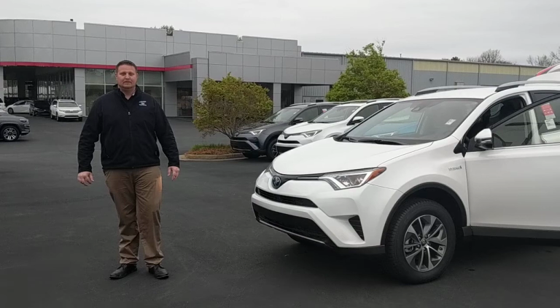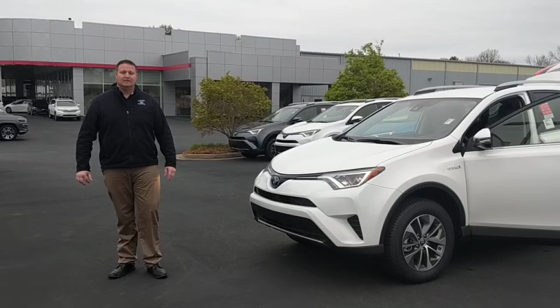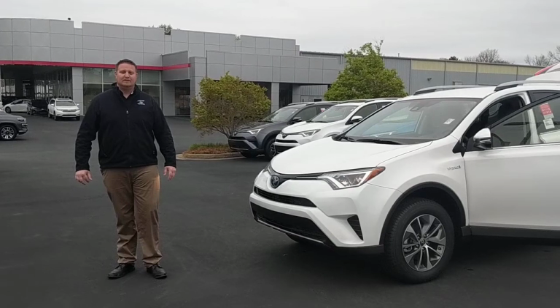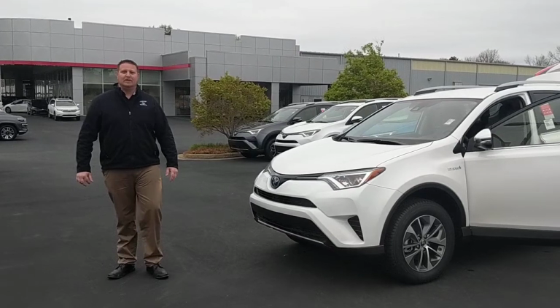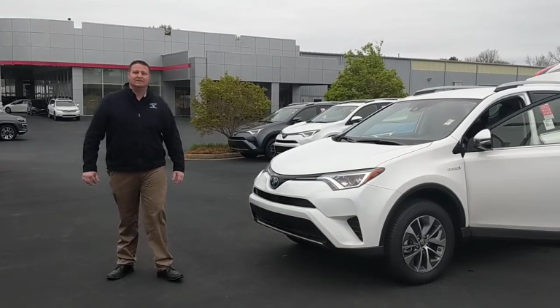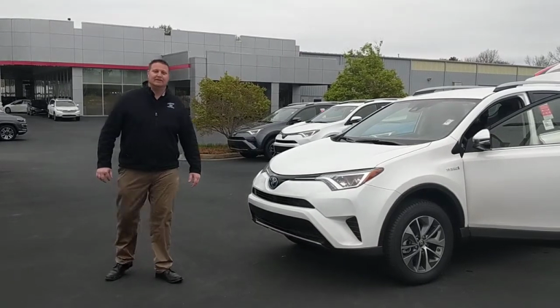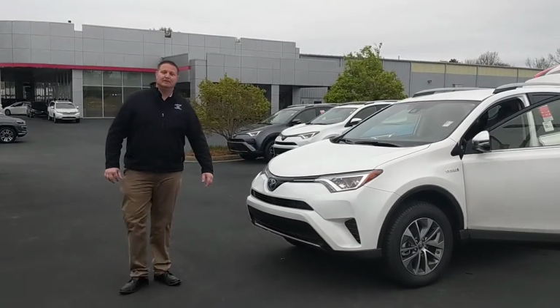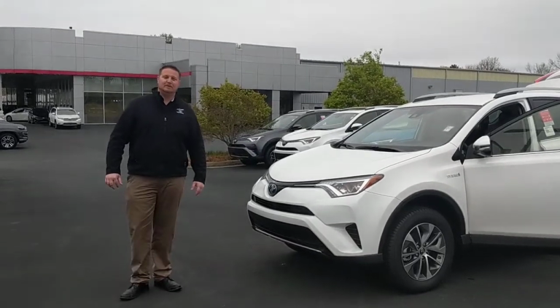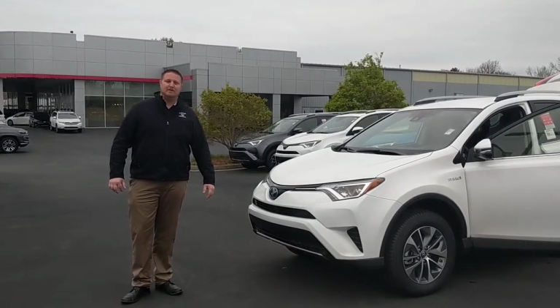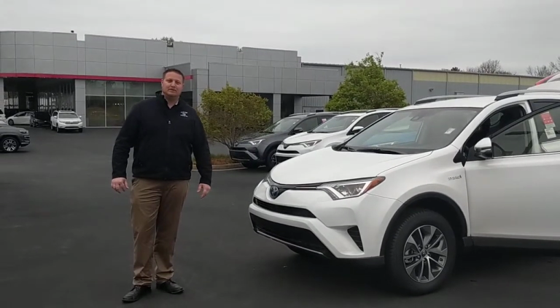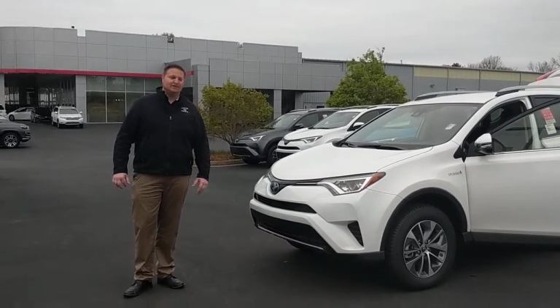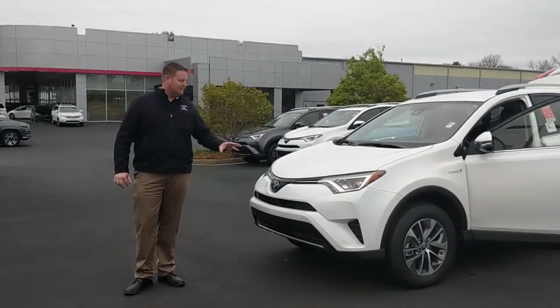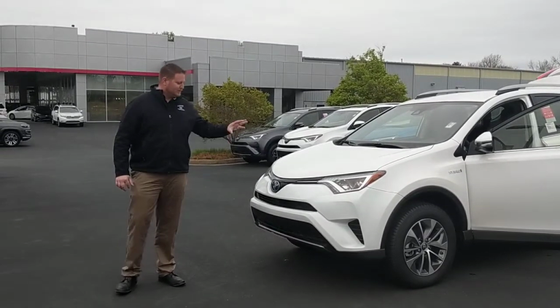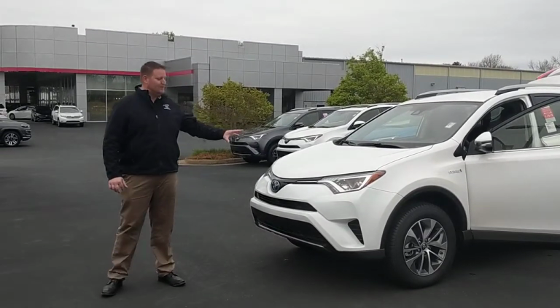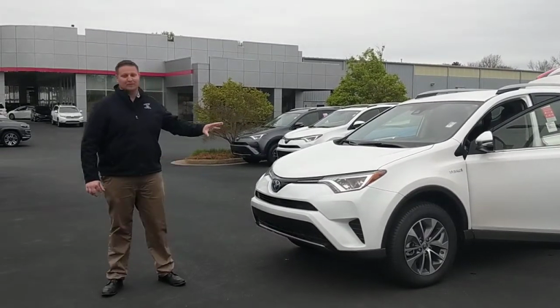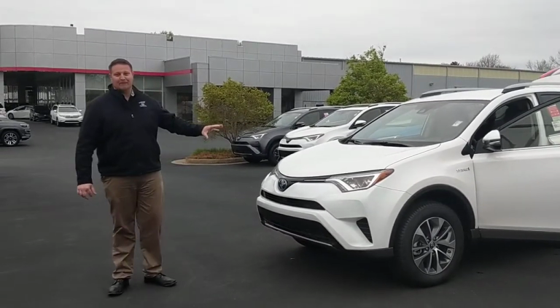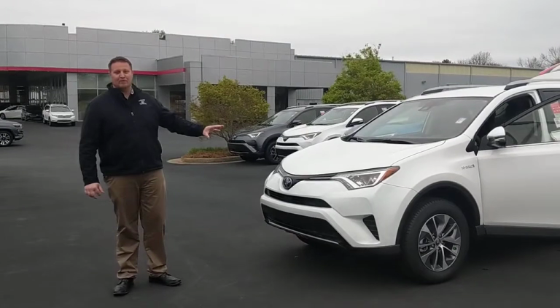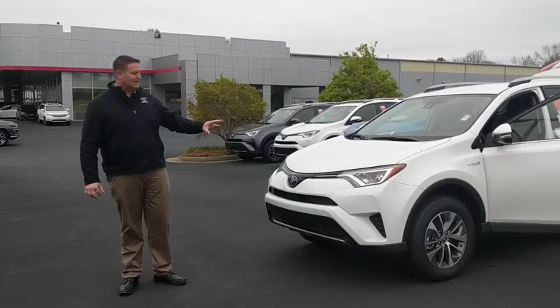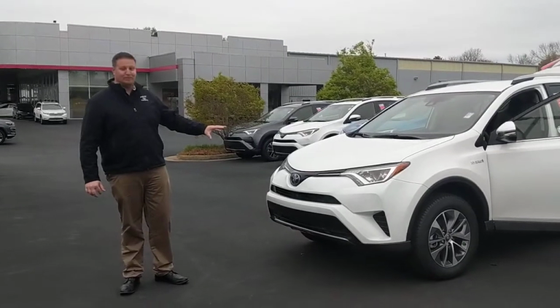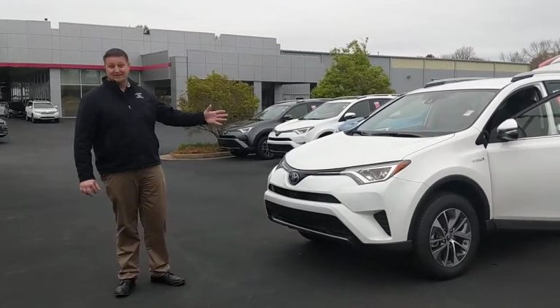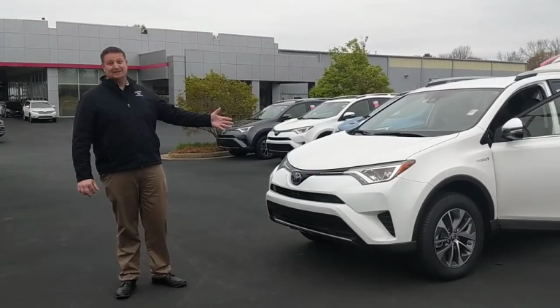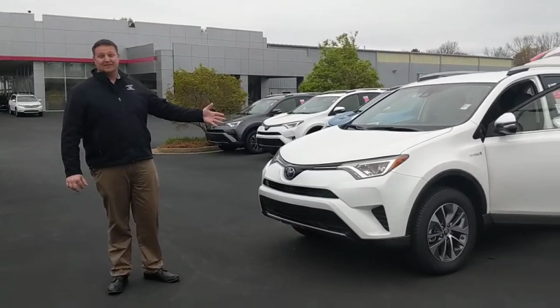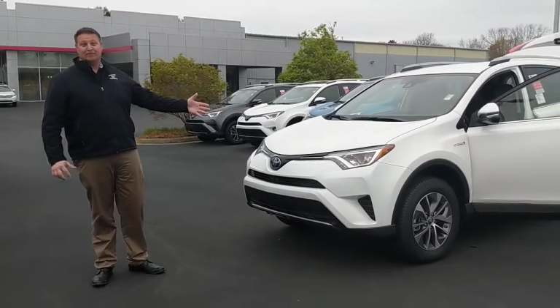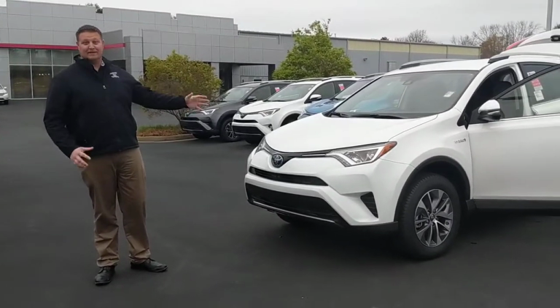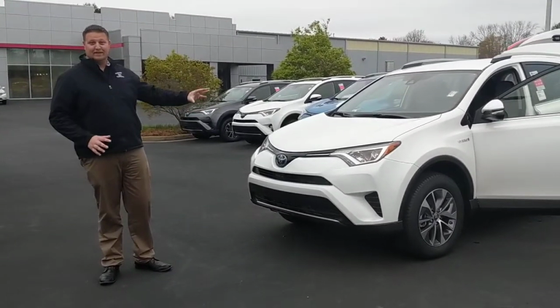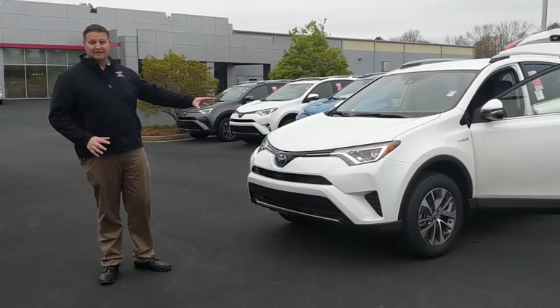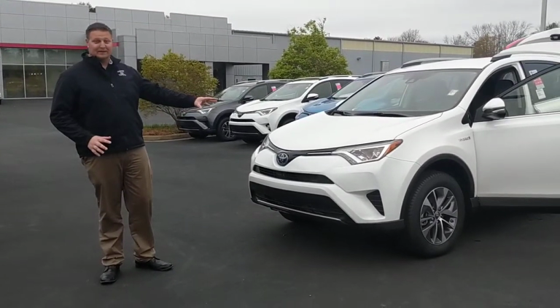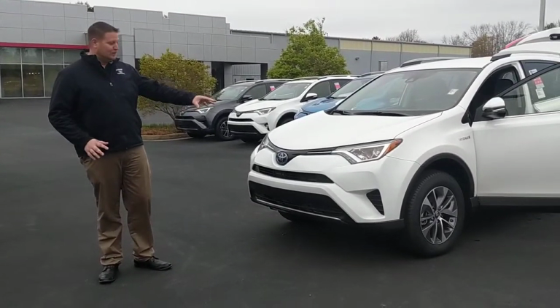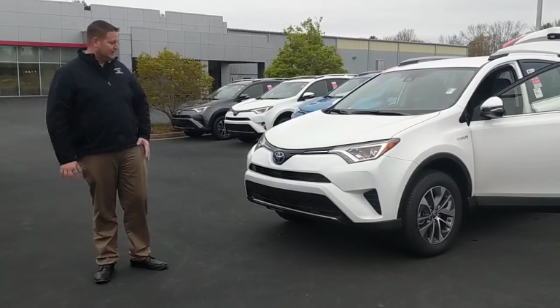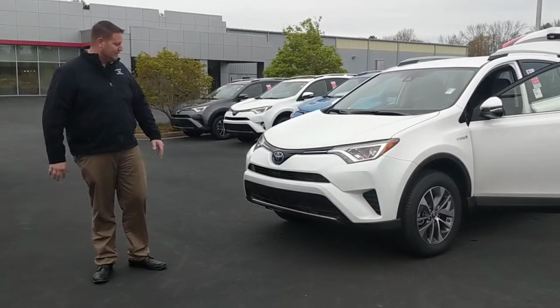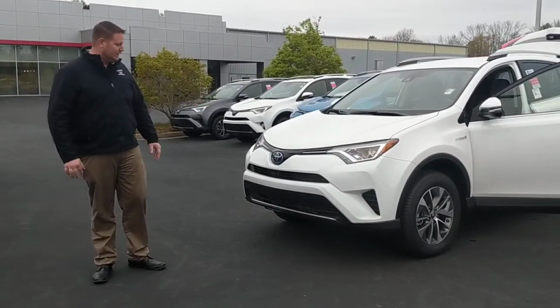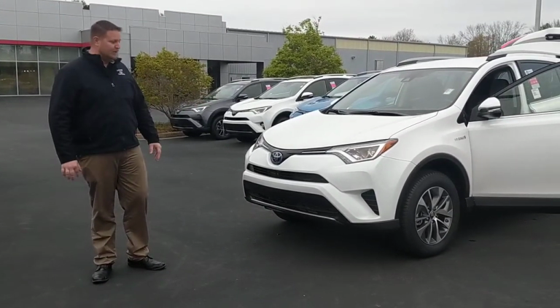Hey, how's it going guys? This is Garrett Durth here at LaGrange Toyota. Today we're going to show you the RAV4 Hybrid — right there on the badge. Got a little low, cranked itself right on up.